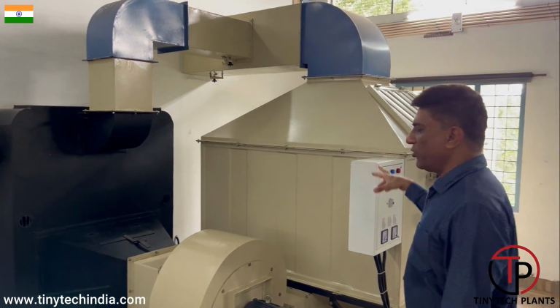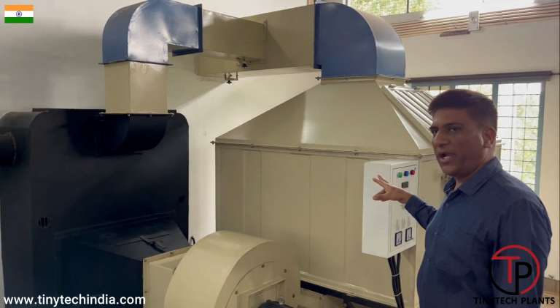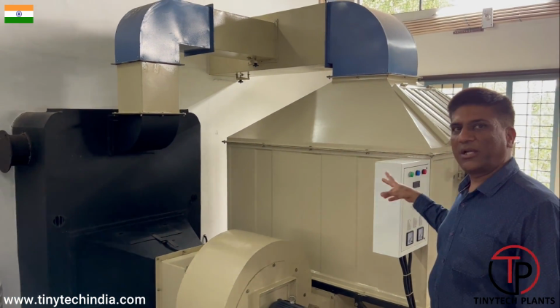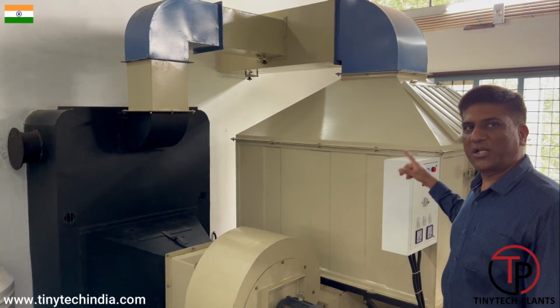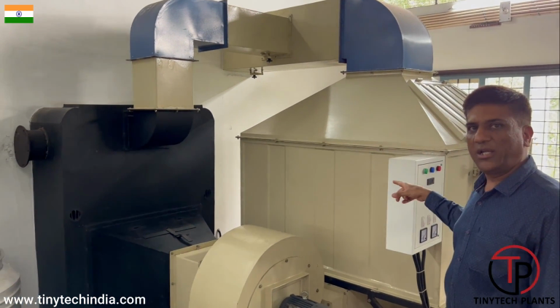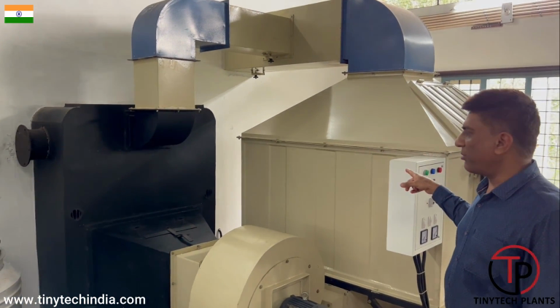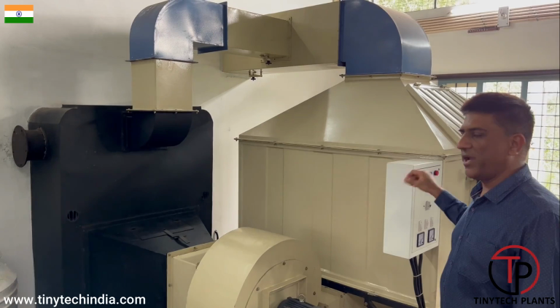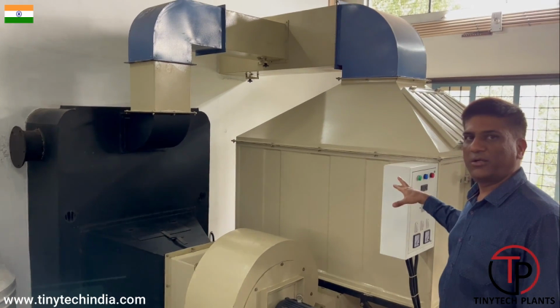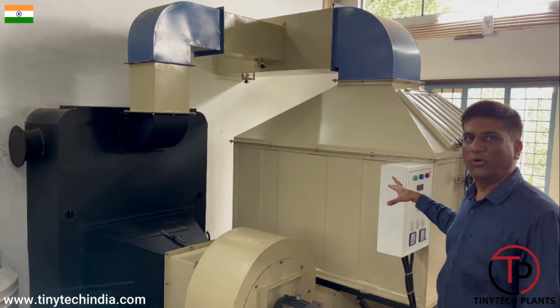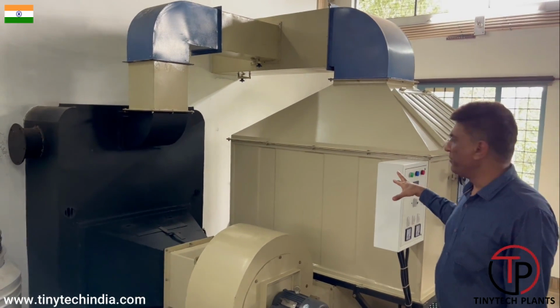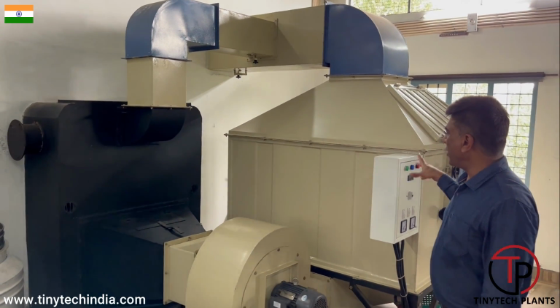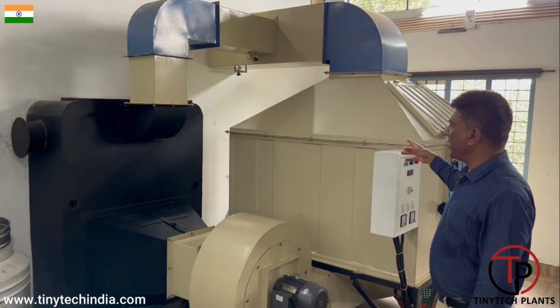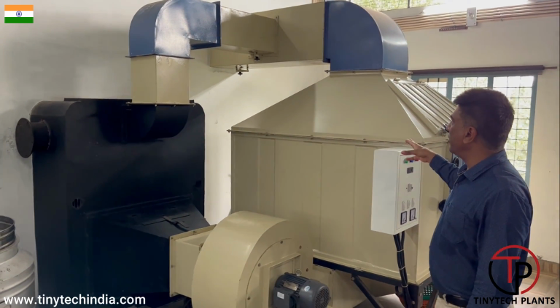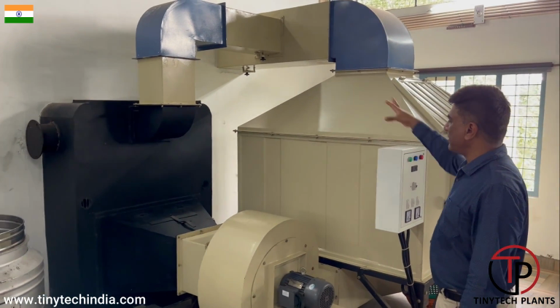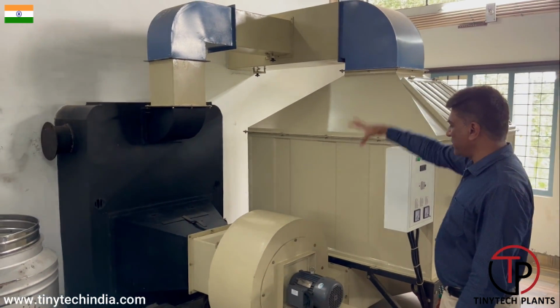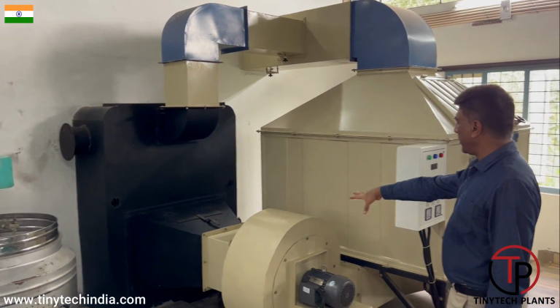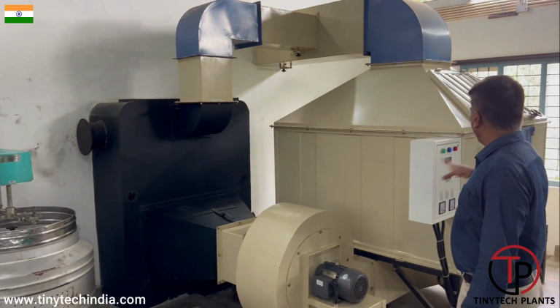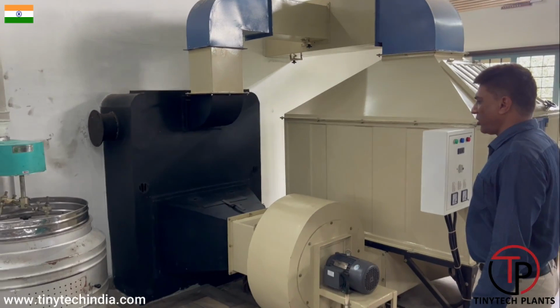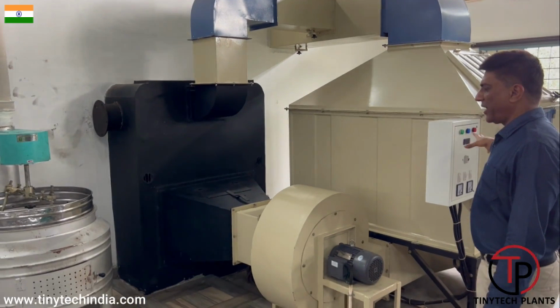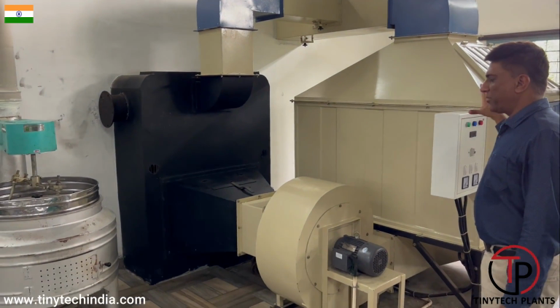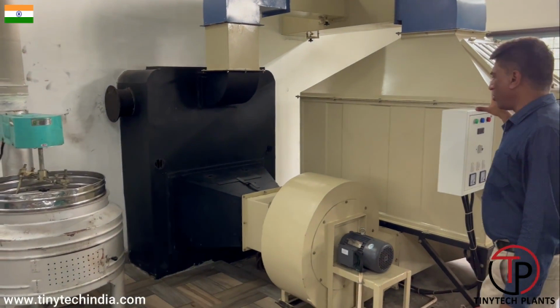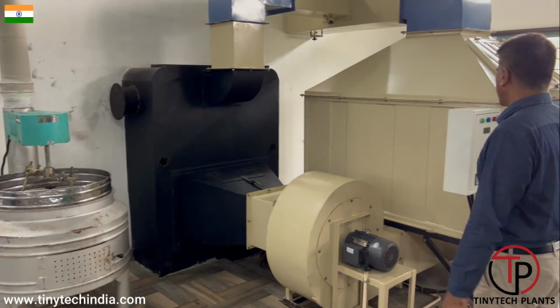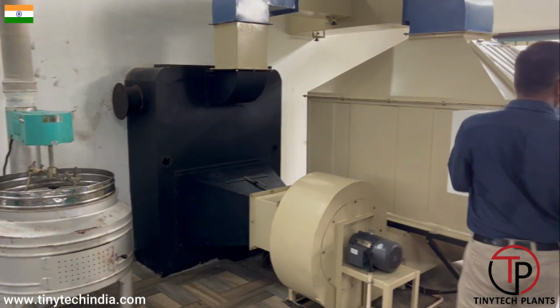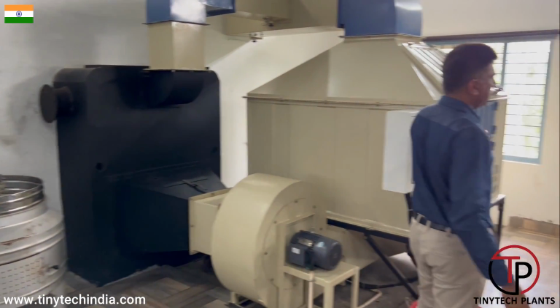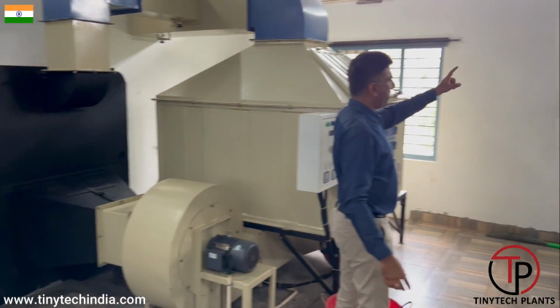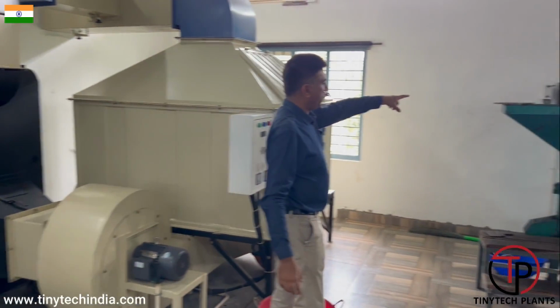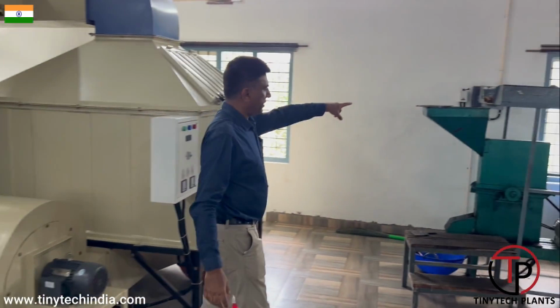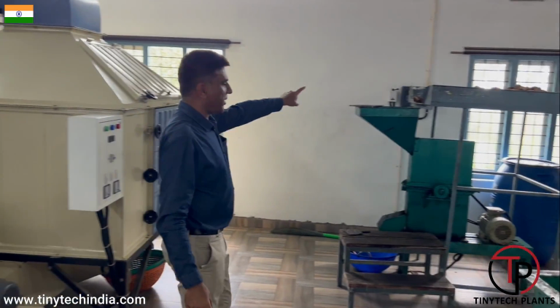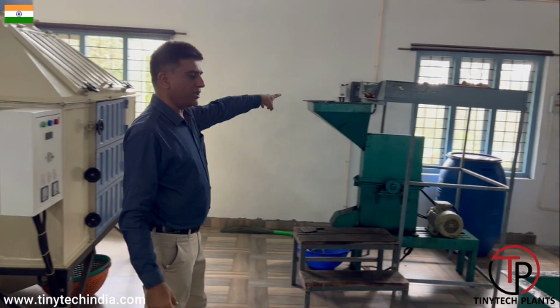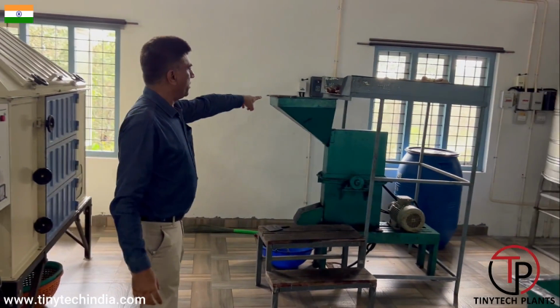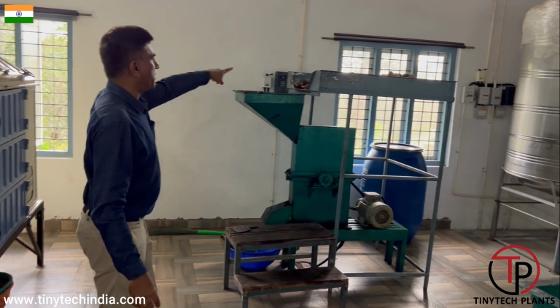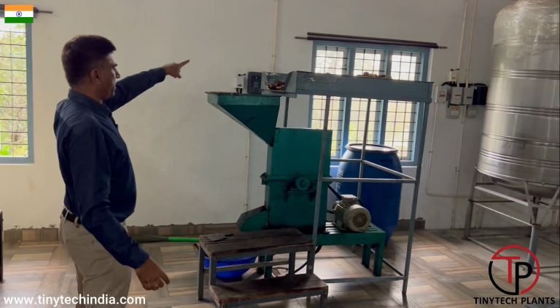You can dry either by electricity or by fire of wood, so either way you can do it. There is a blower system here. After the coconut is dried, it is fed here in the copra cutter. This is the copra cutter.